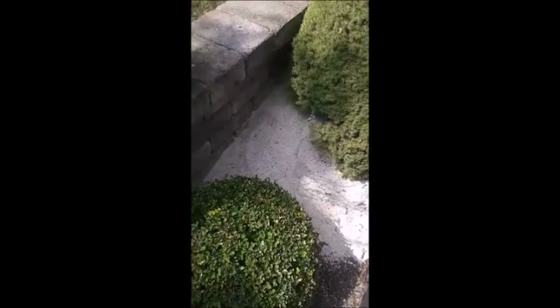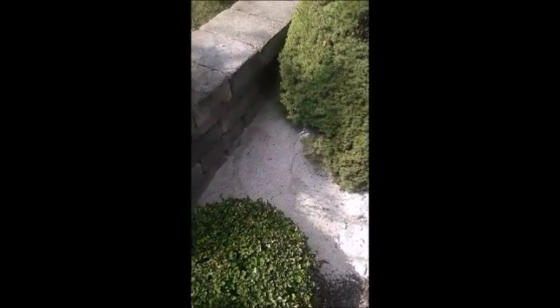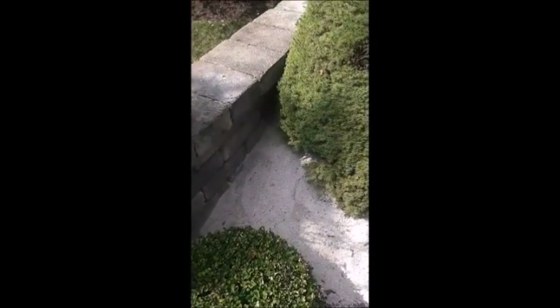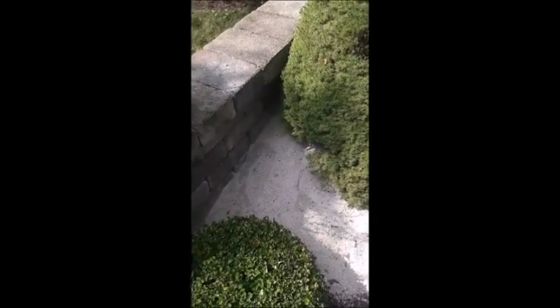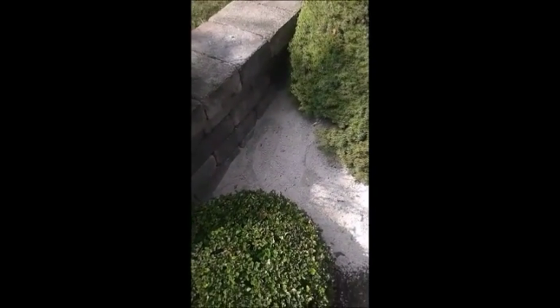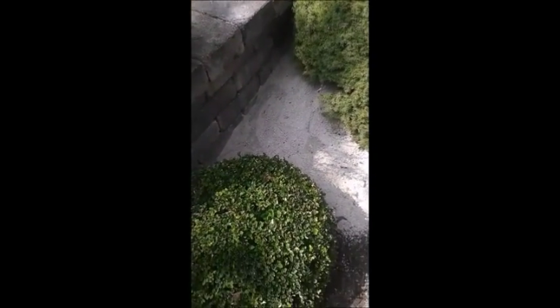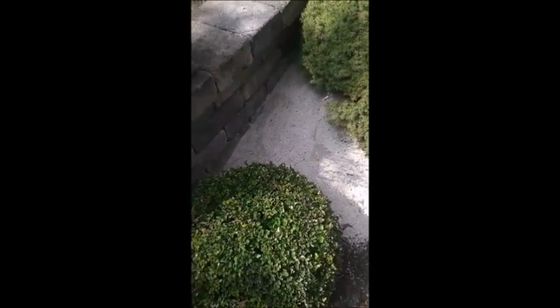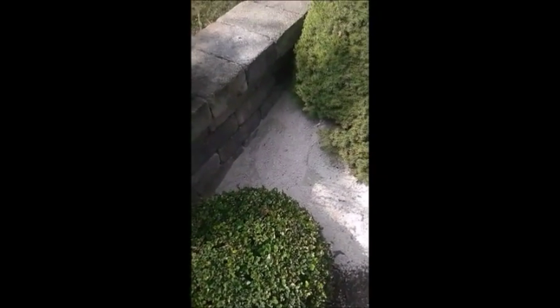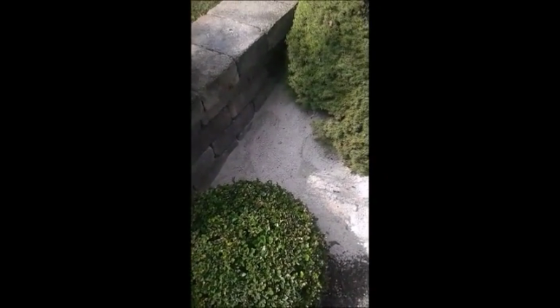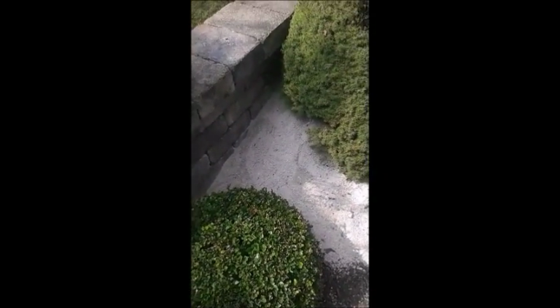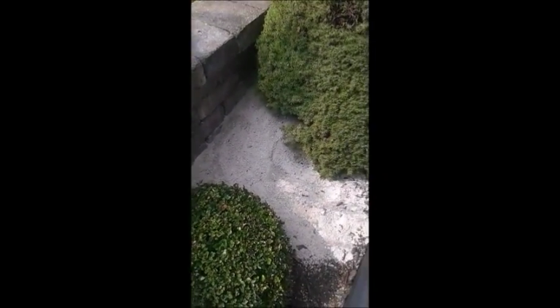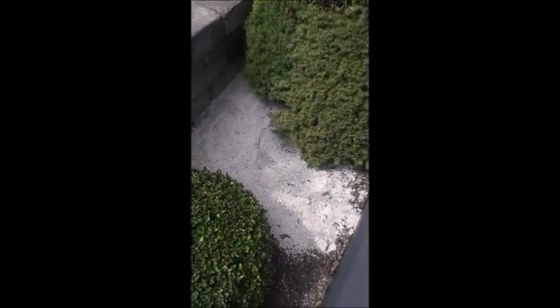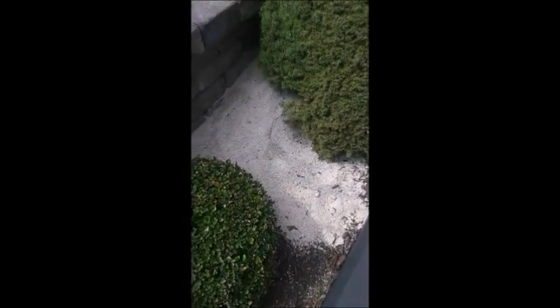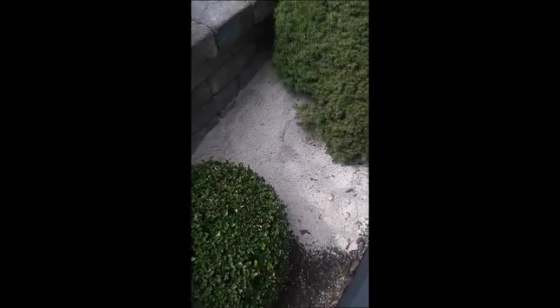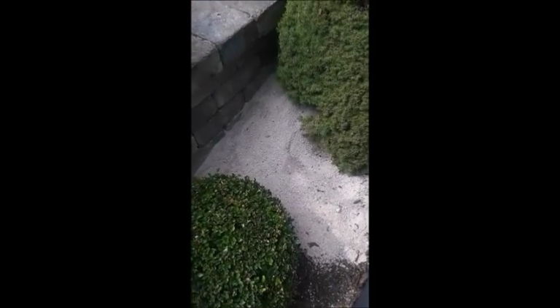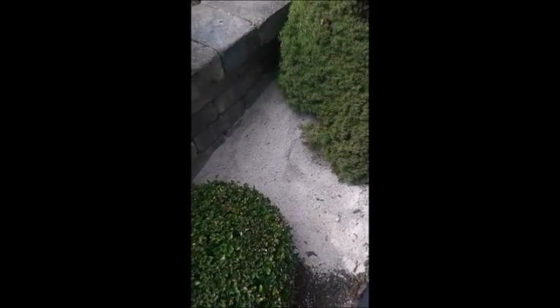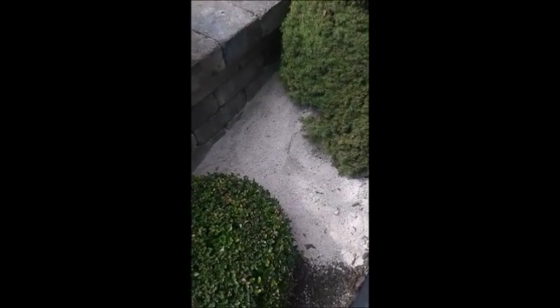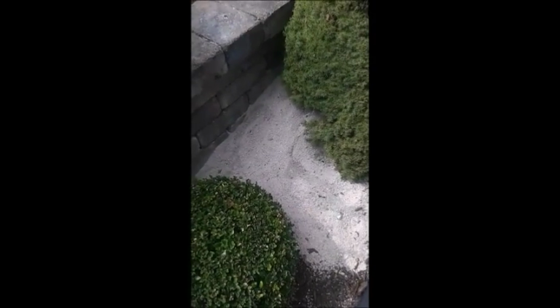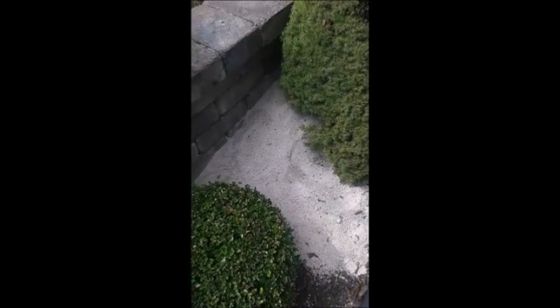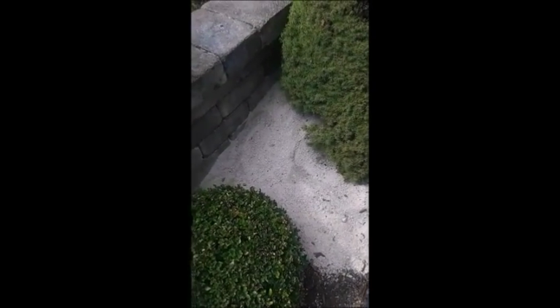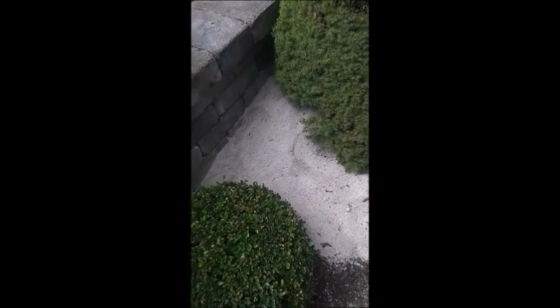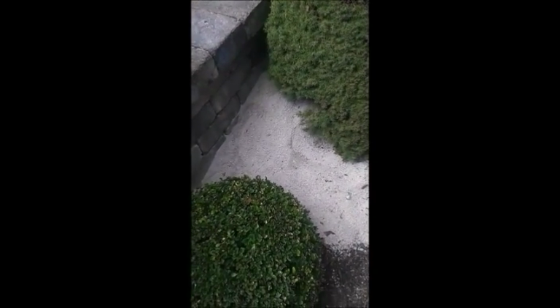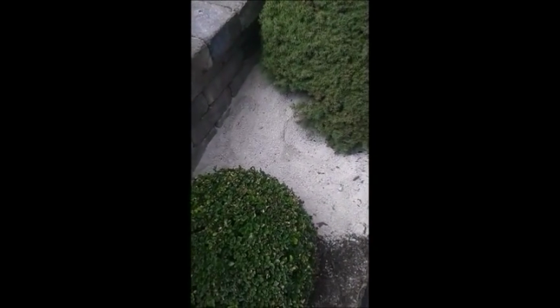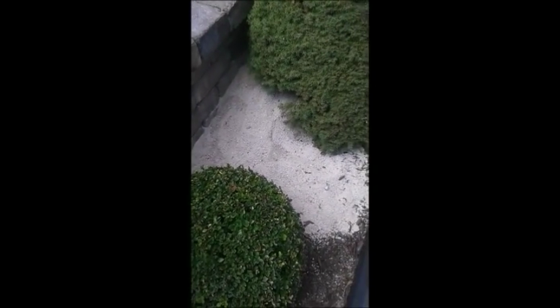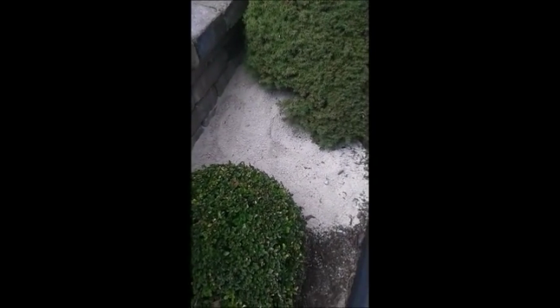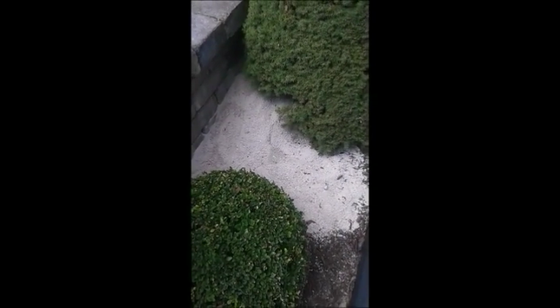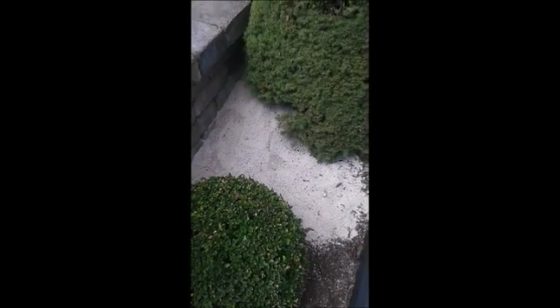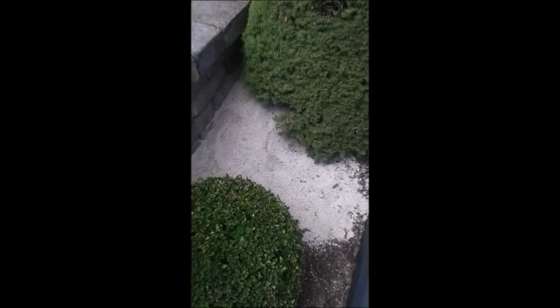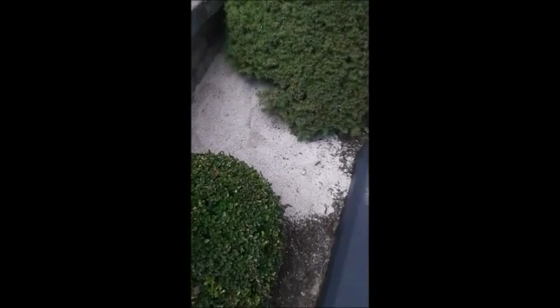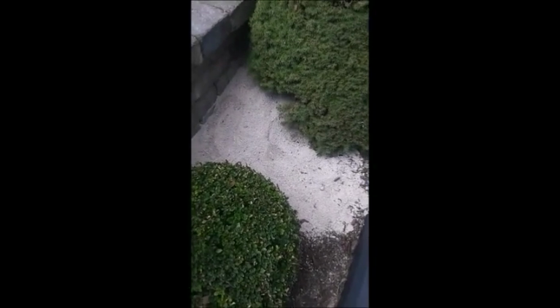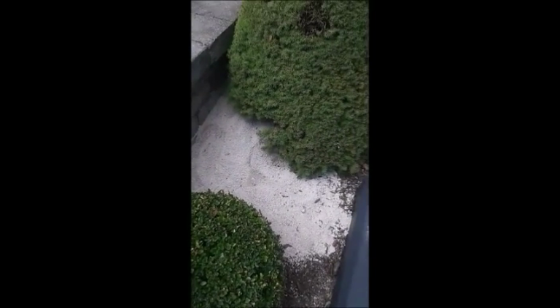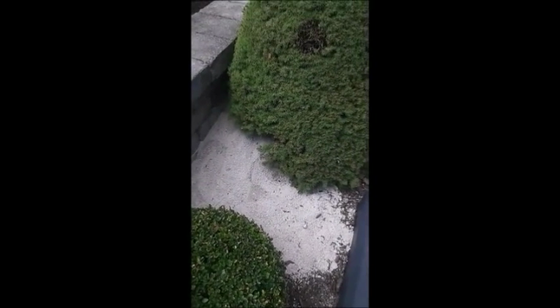If you see something like this next to your patio, this is bad because the groundhog is pulling the patio paver sand out from underneath the patio, and the patio will collapse. Thank you.